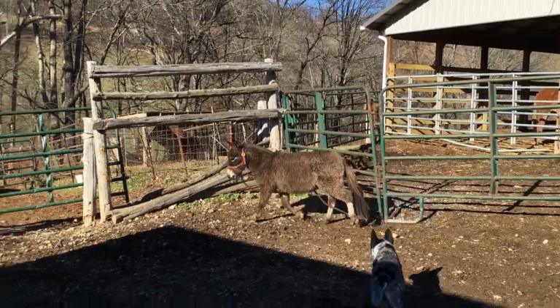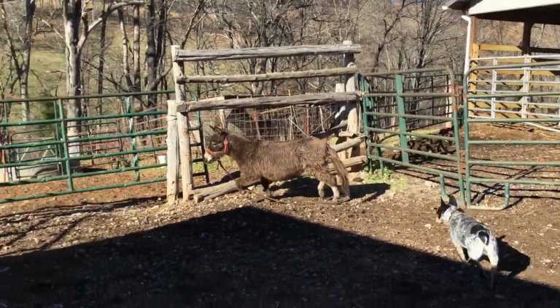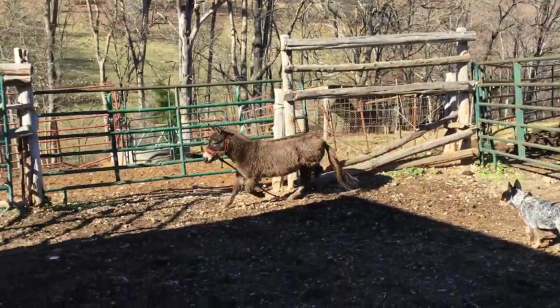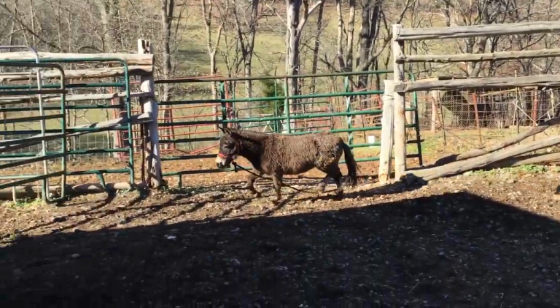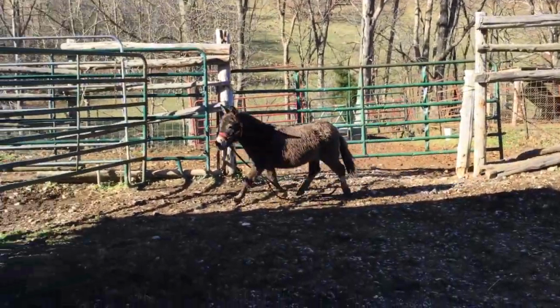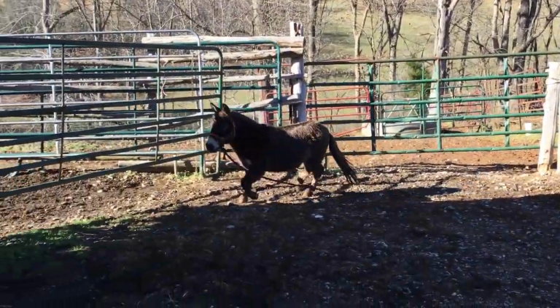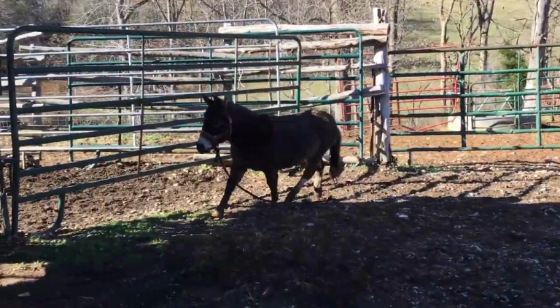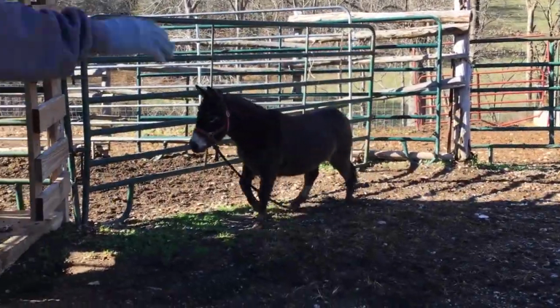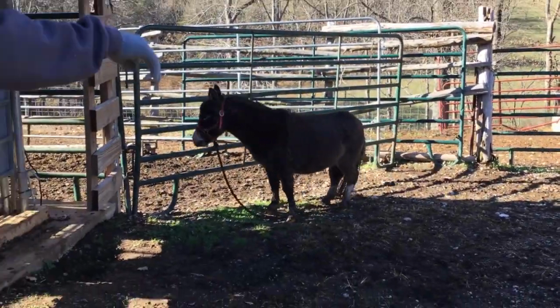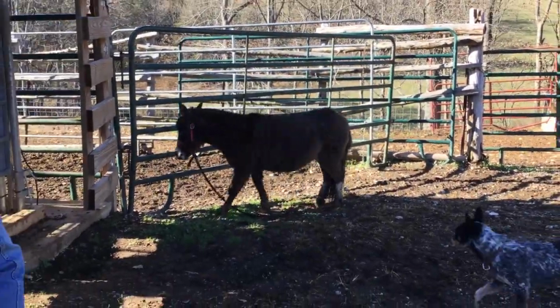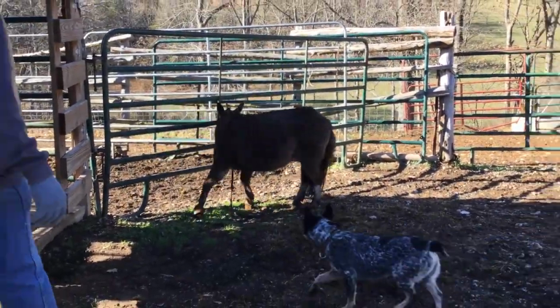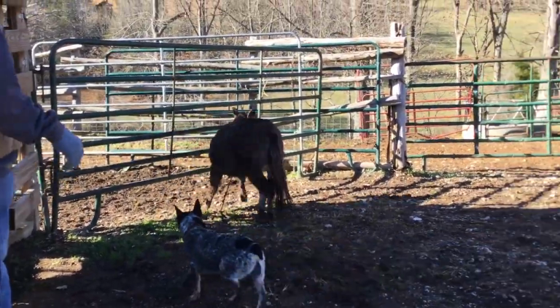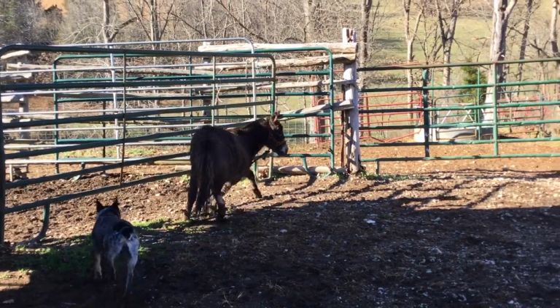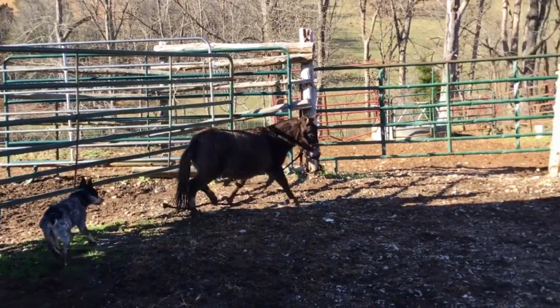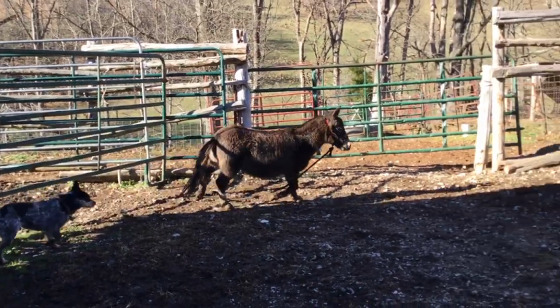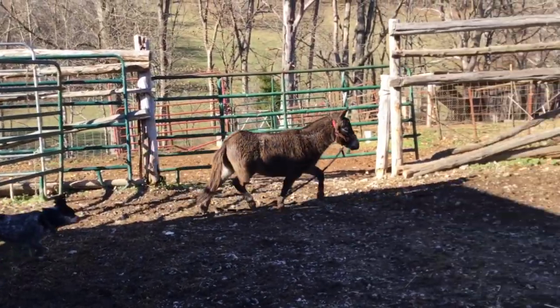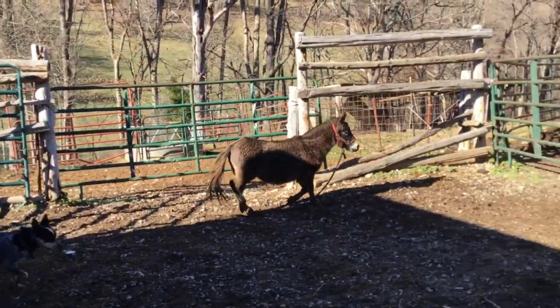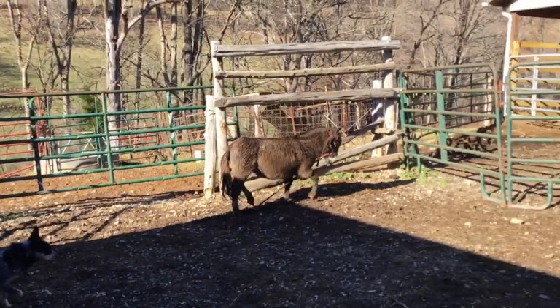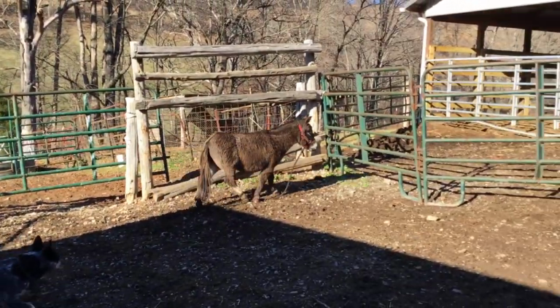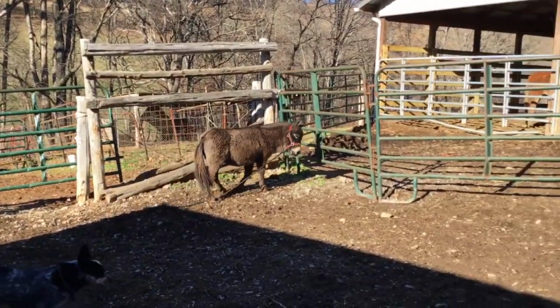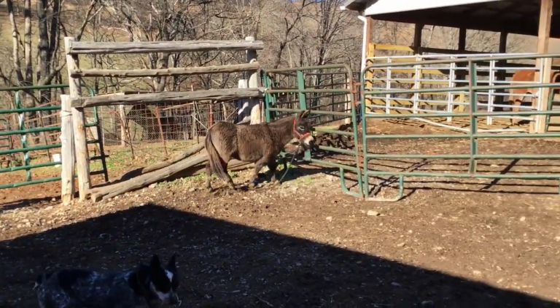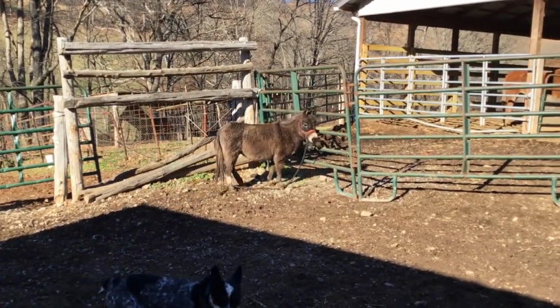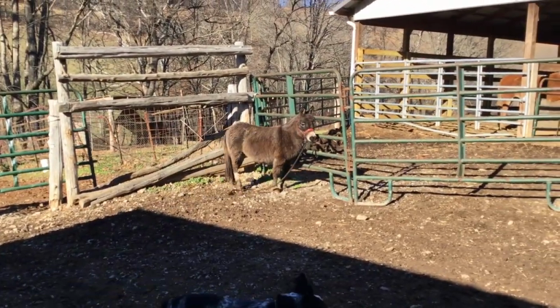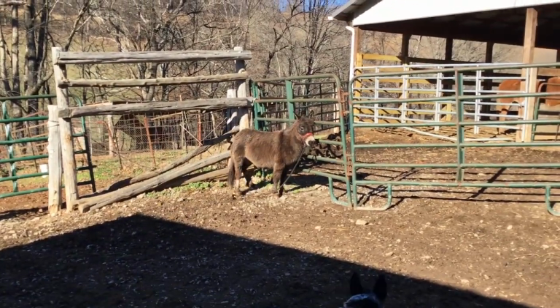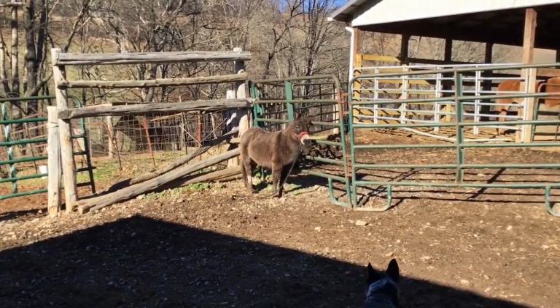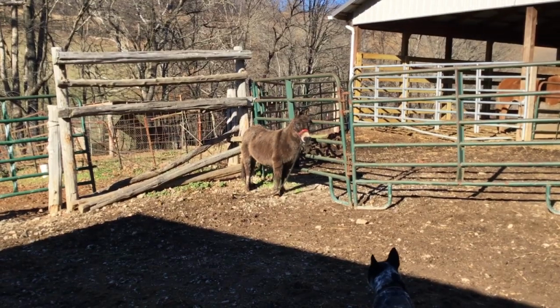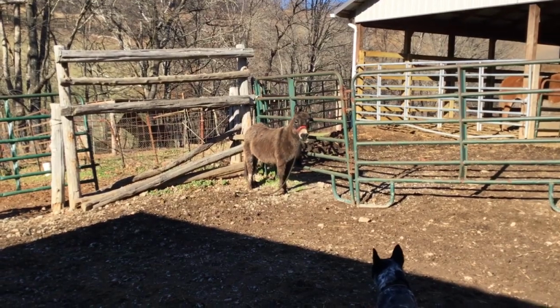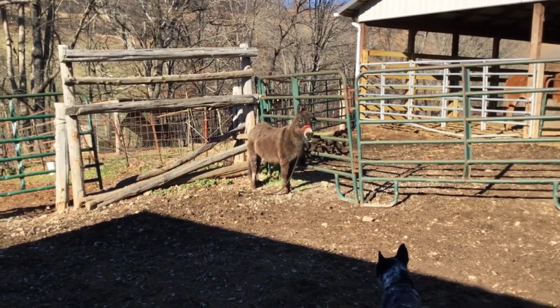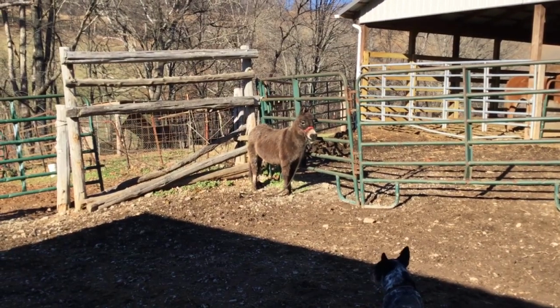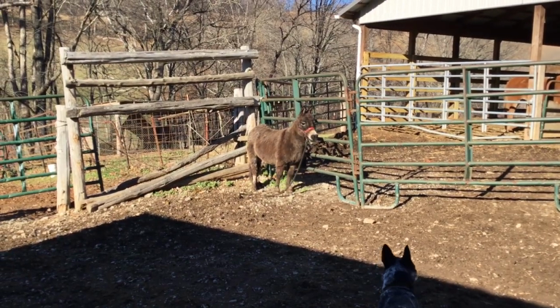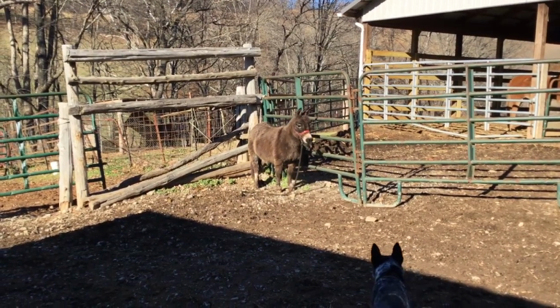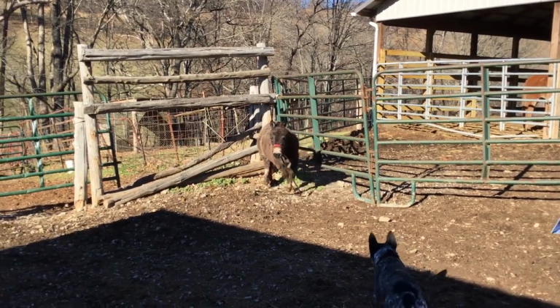Here's a little miniature stocking-legged mule. He's supposed to leave. We didn't run him through the chute to catch him. He's hard to catch out in the open, but he's pretty. He ain't mean or nothing. He's just a little rapid booger.